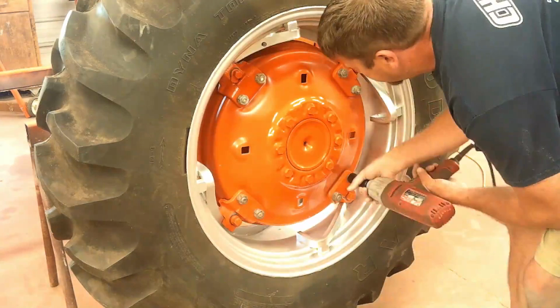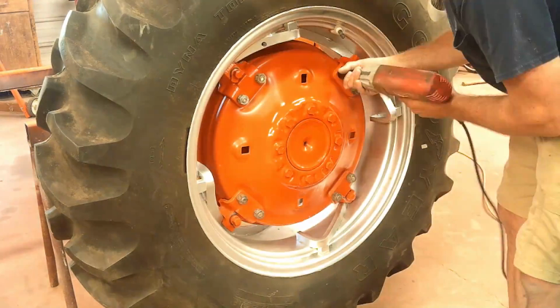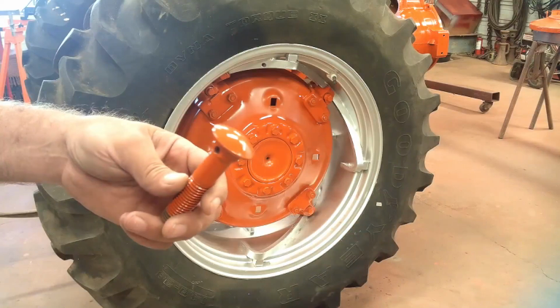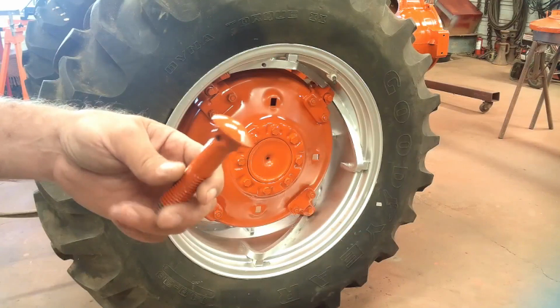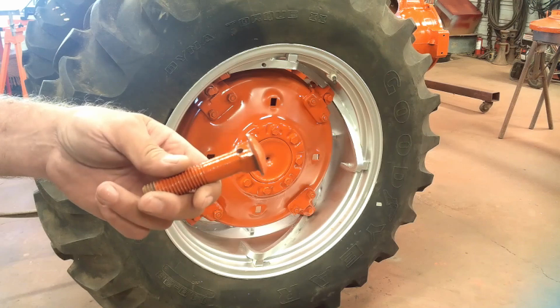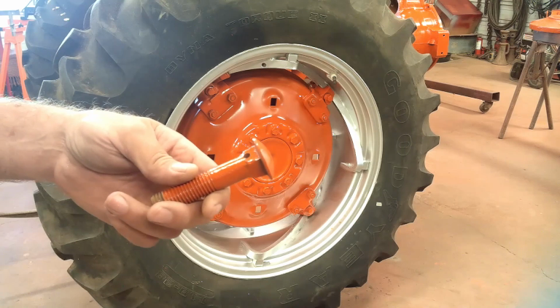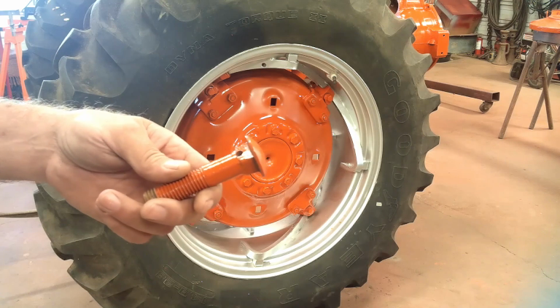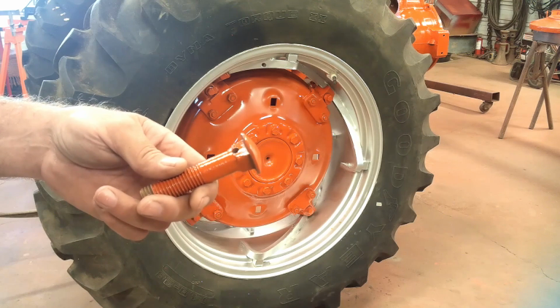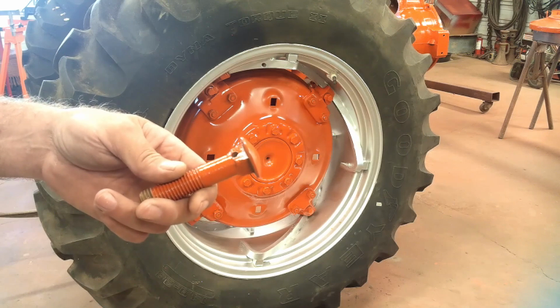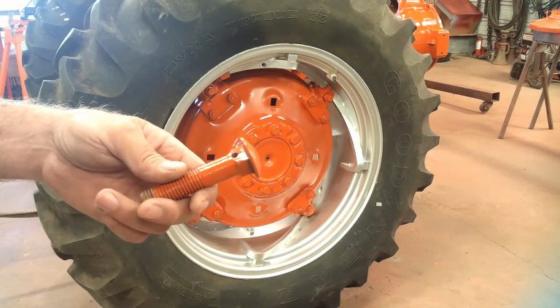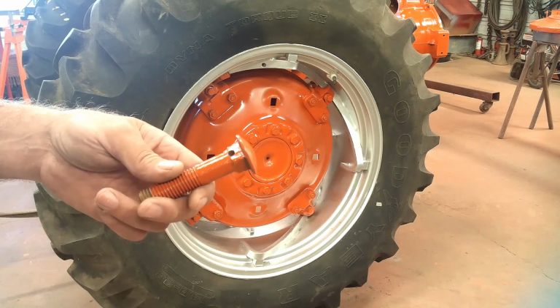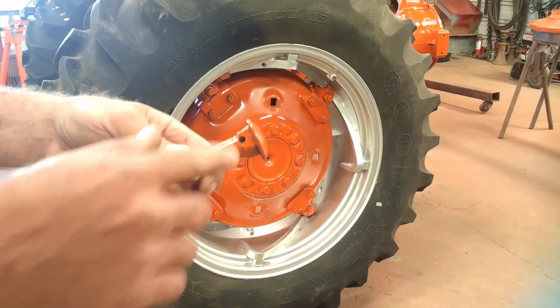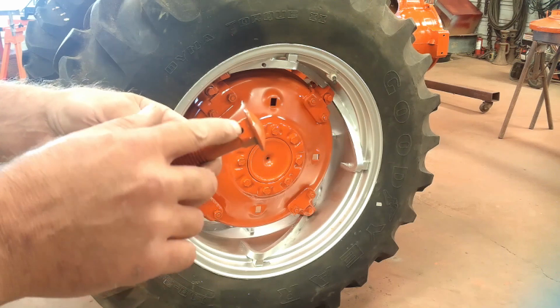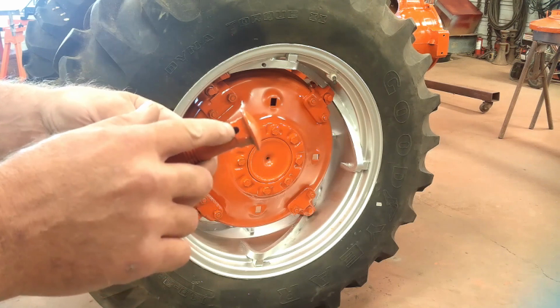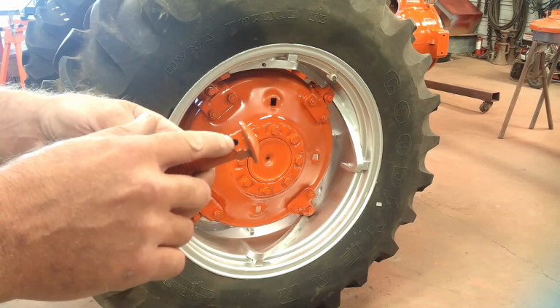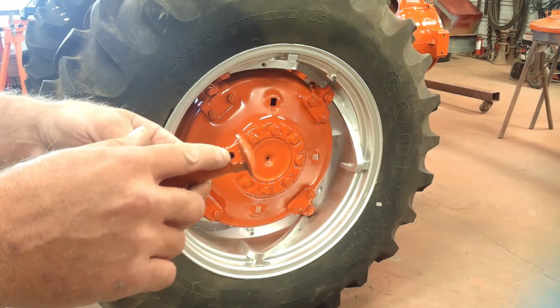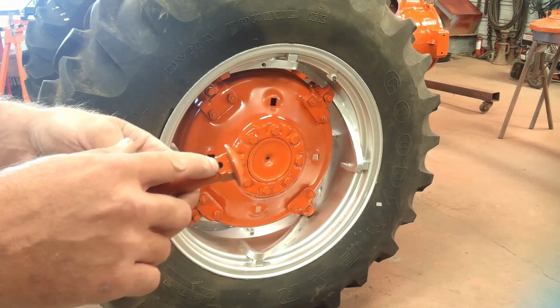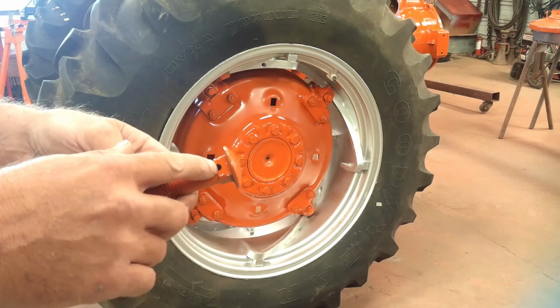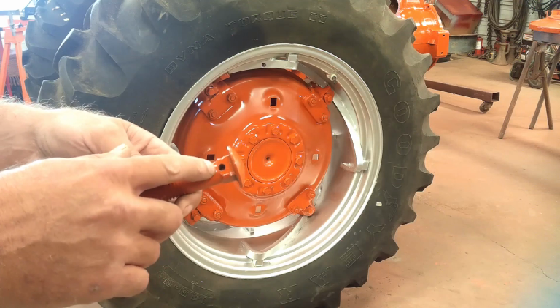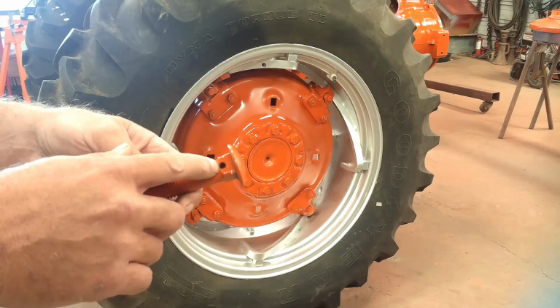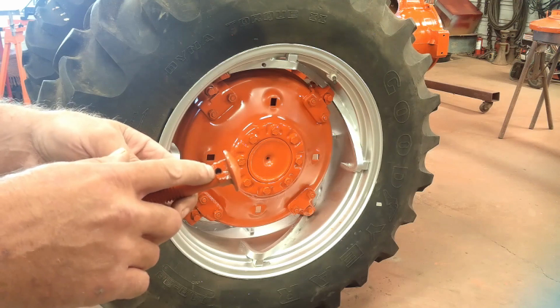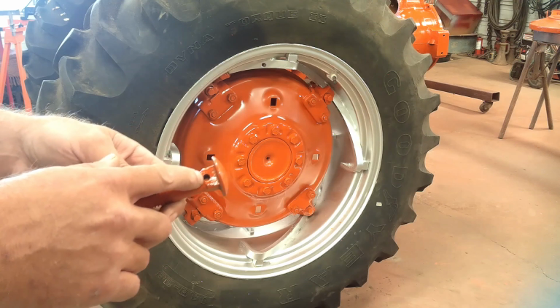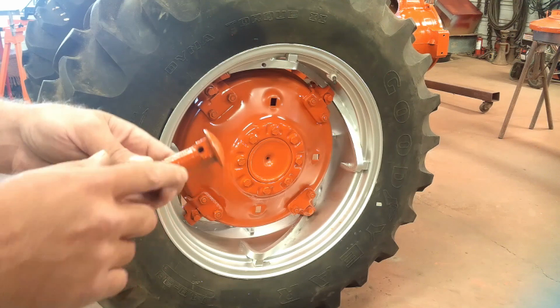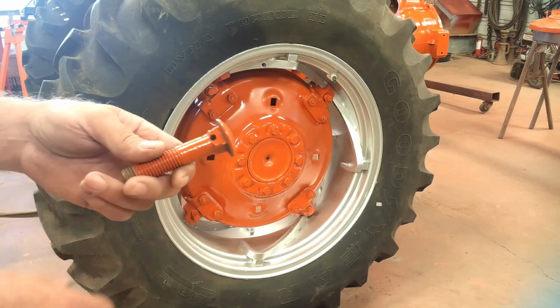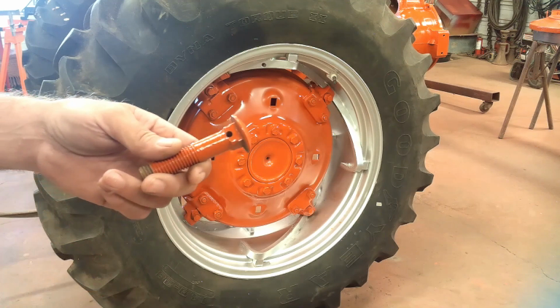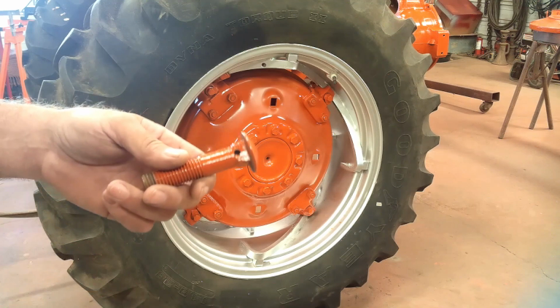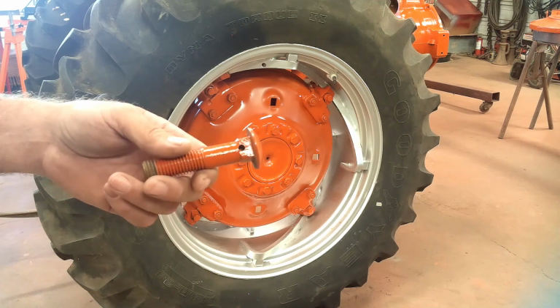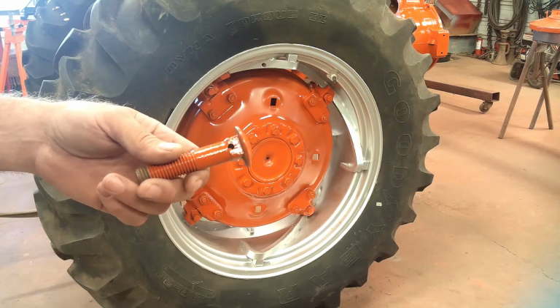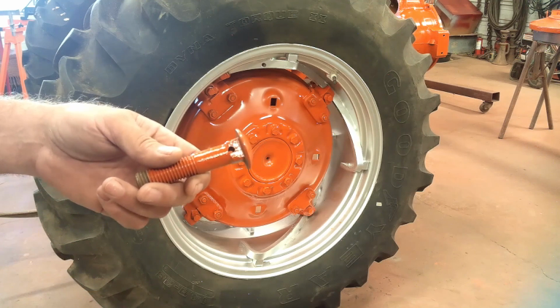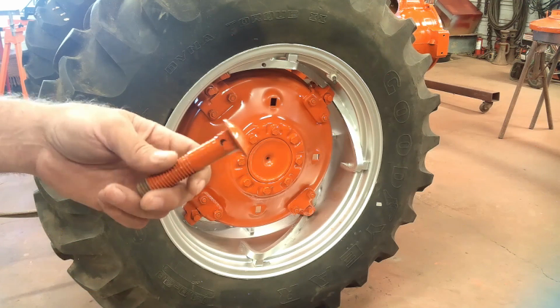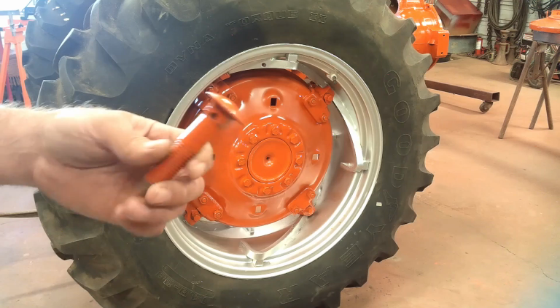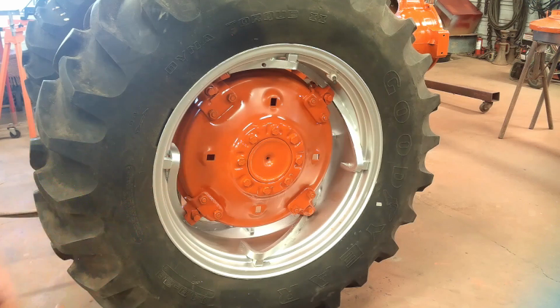The wheel weights are held on with these two carriage bolts. There's one on each side that has a hole in it for a cotter pin to hold it in there while you're trying to wrestle that heavy weight on. We'll get them on next.